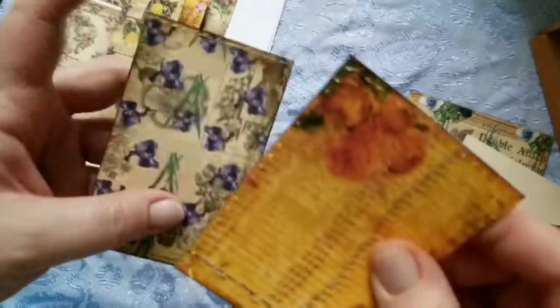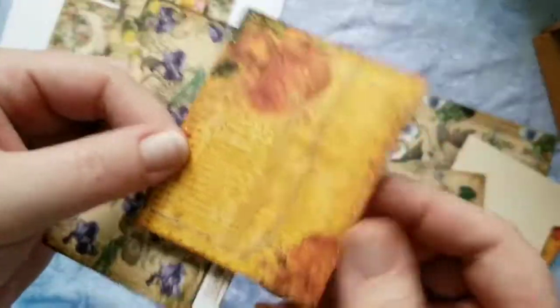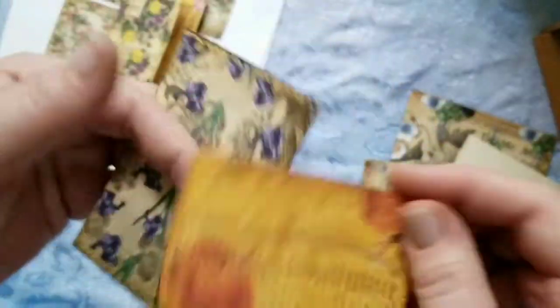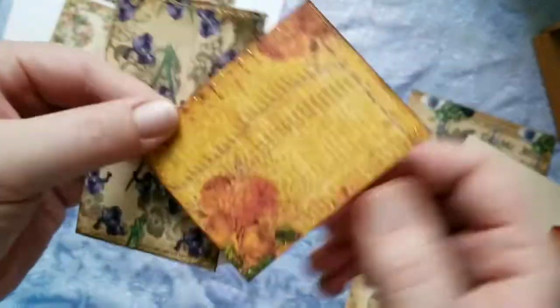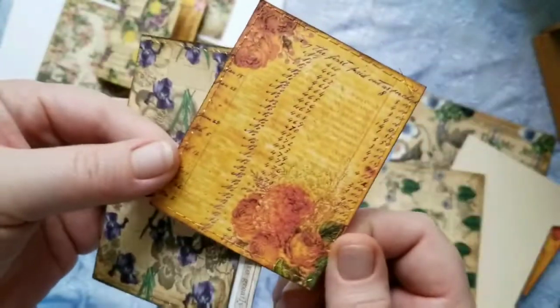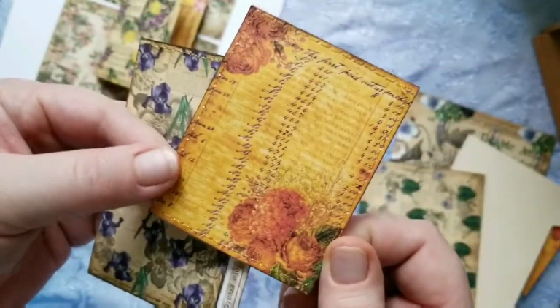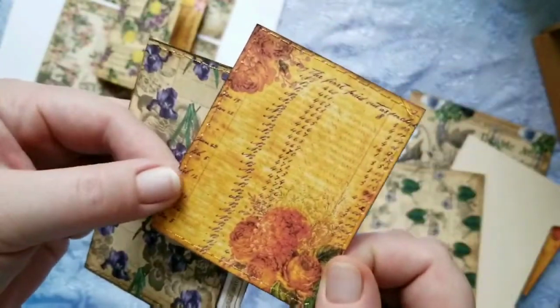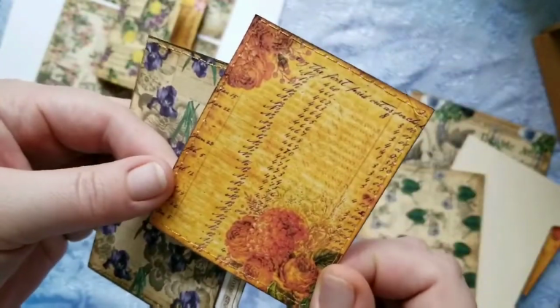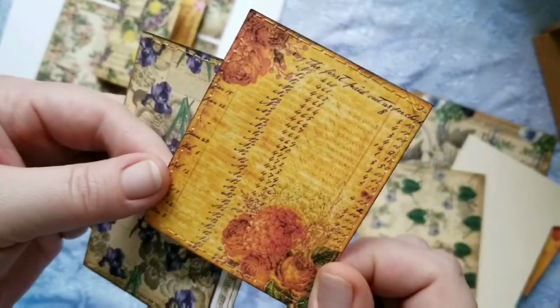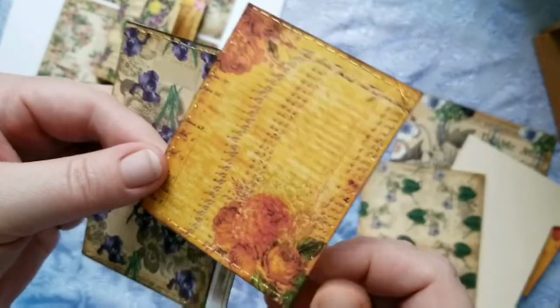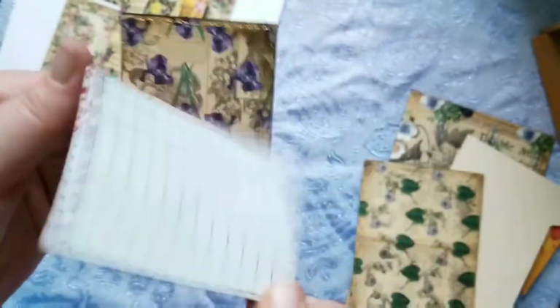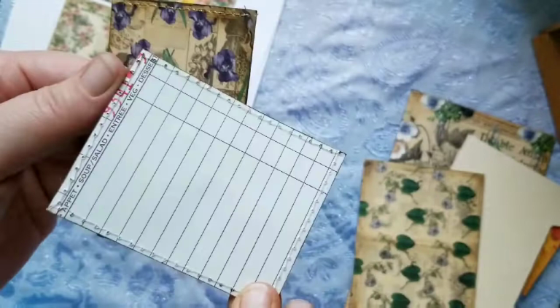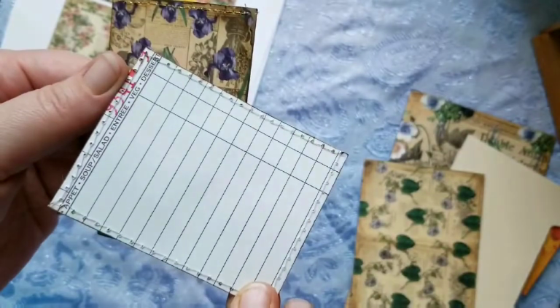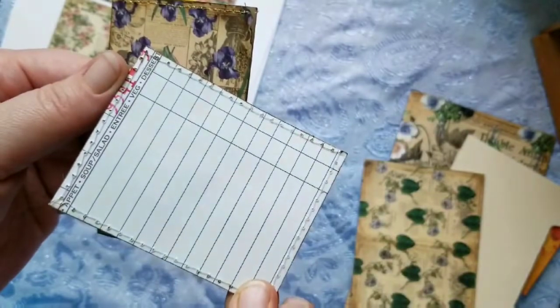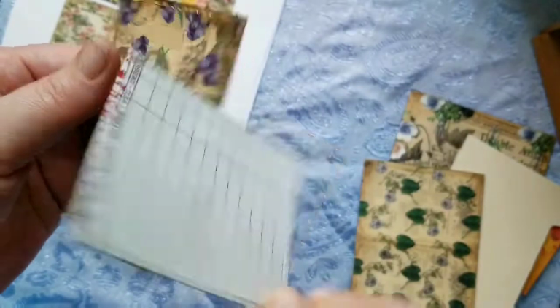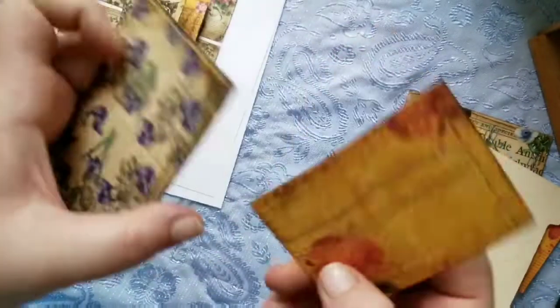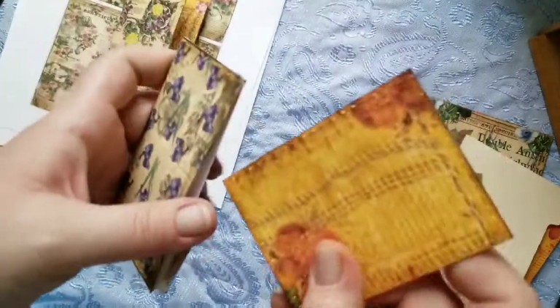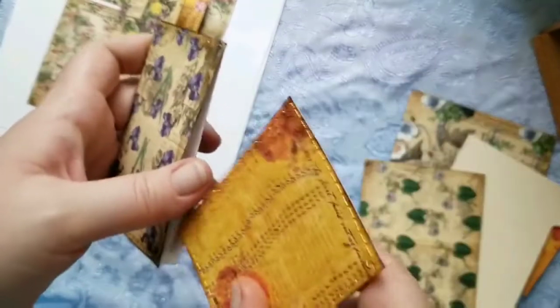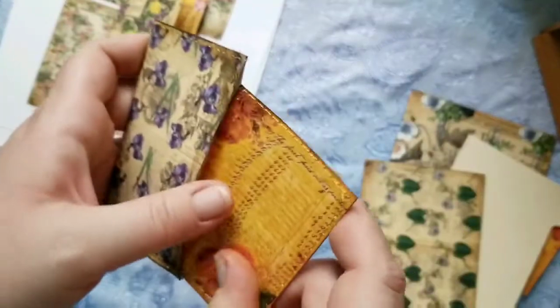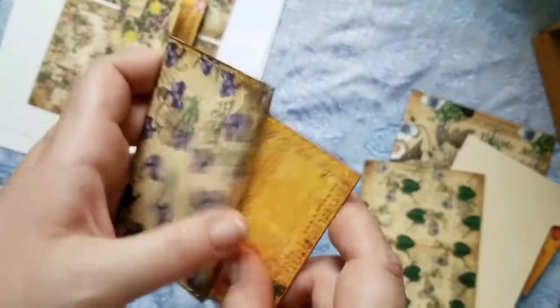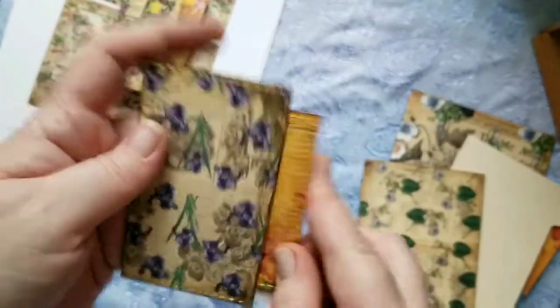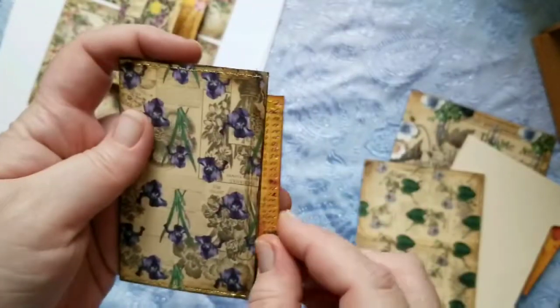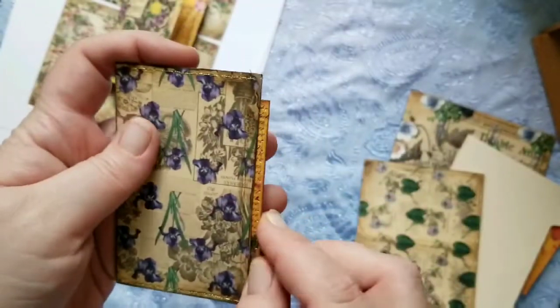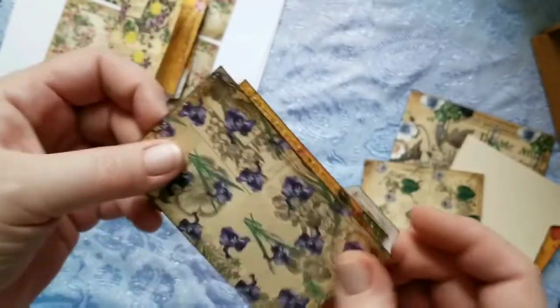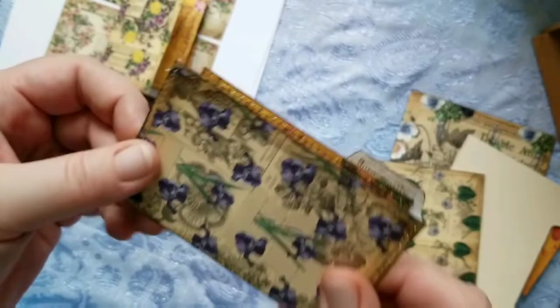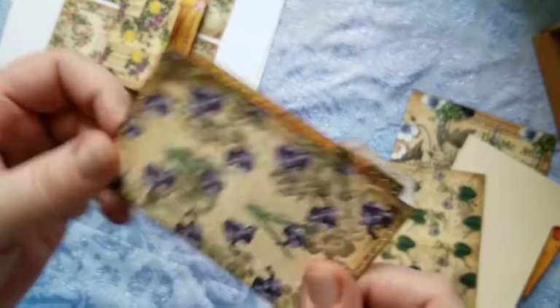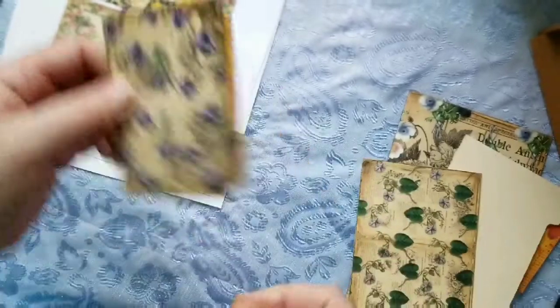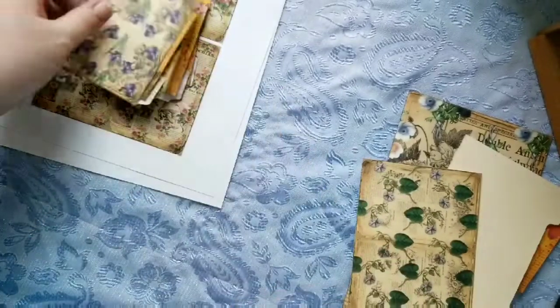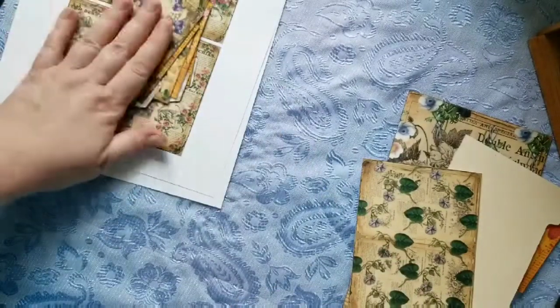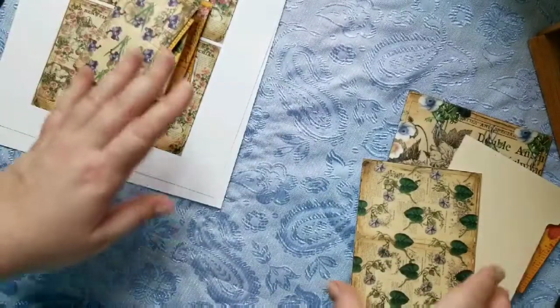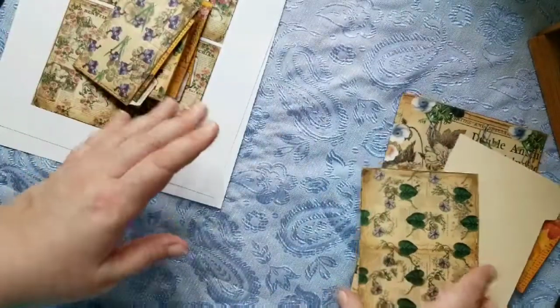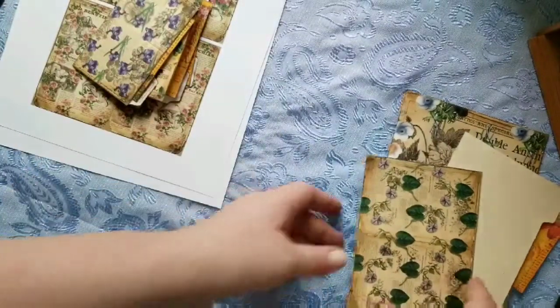On this journal card I stitched with gold and backed it onto a guest check. I love writing on guest checks, so that just goes right in there and you can clip this to one of the pages in your journals as well.